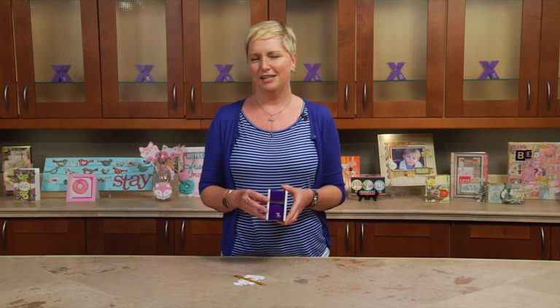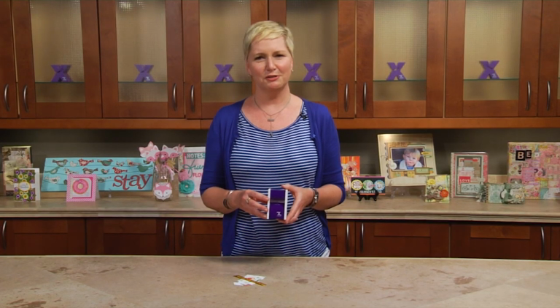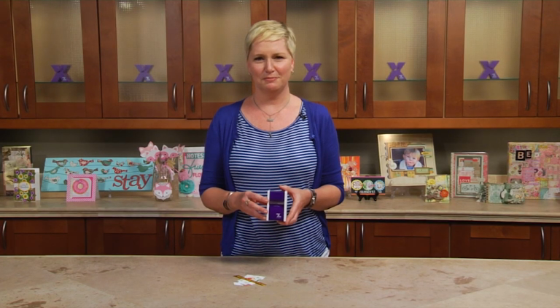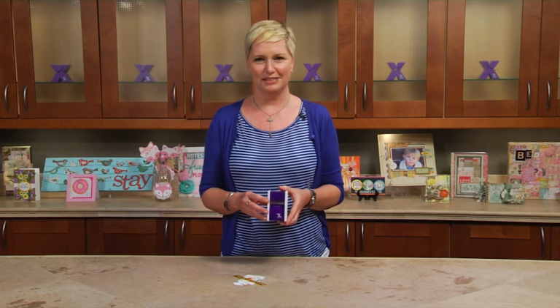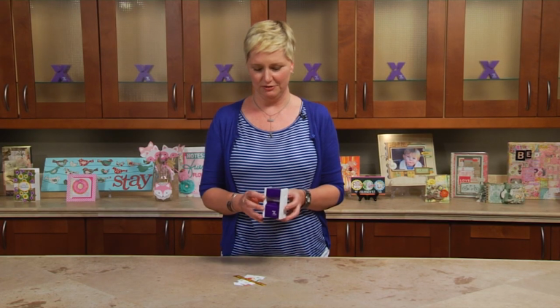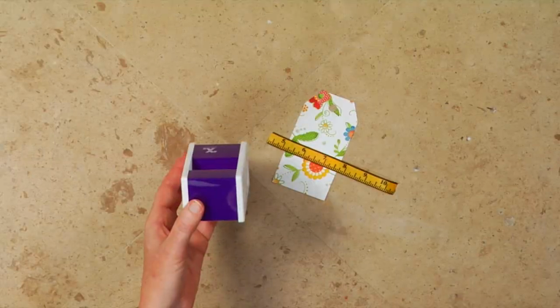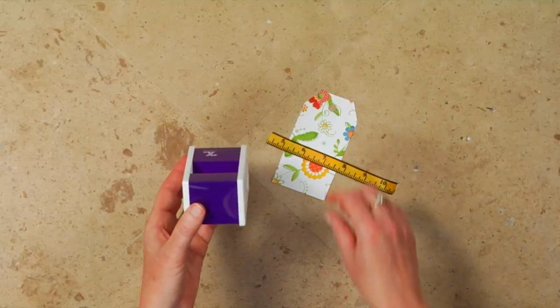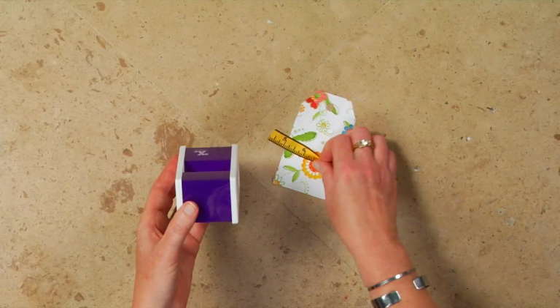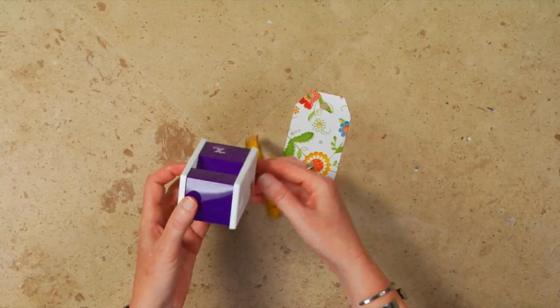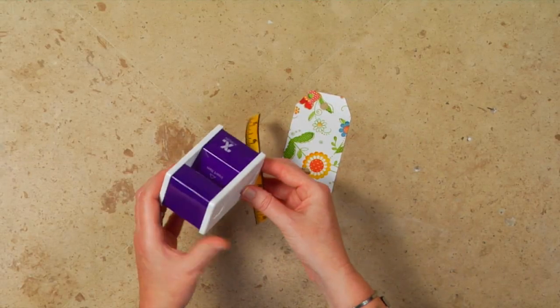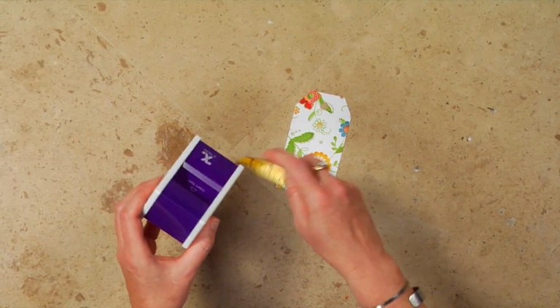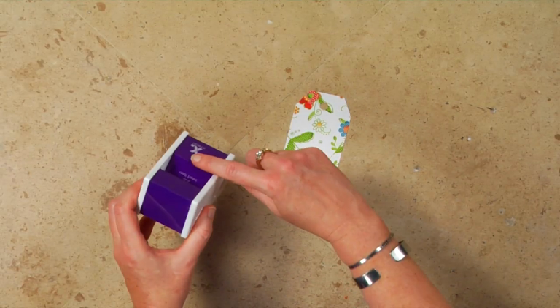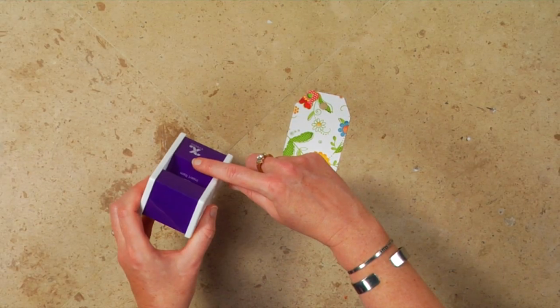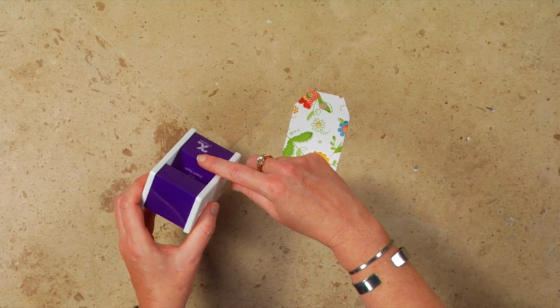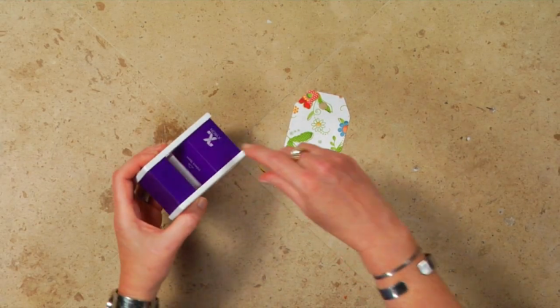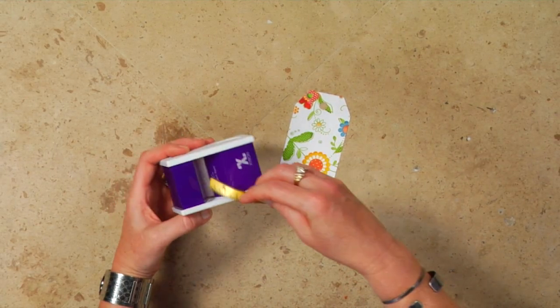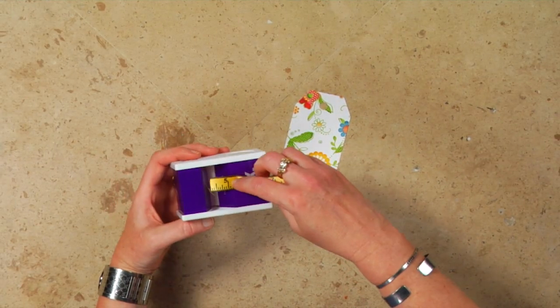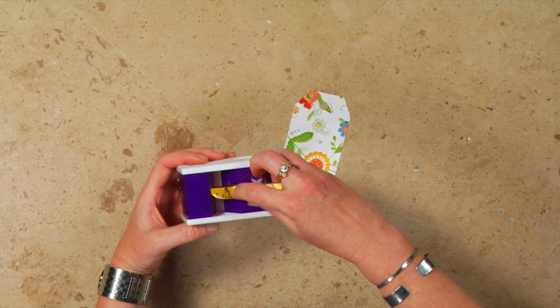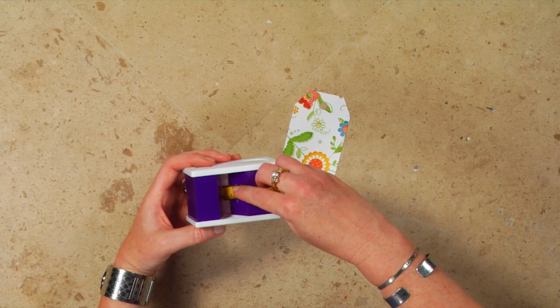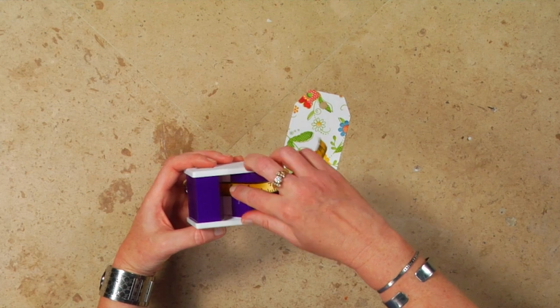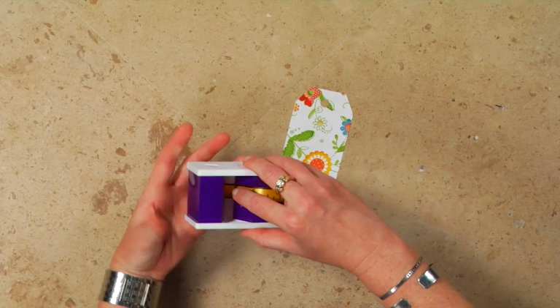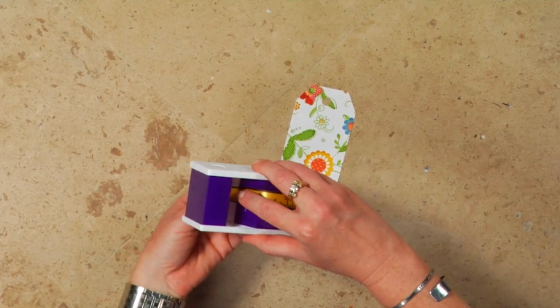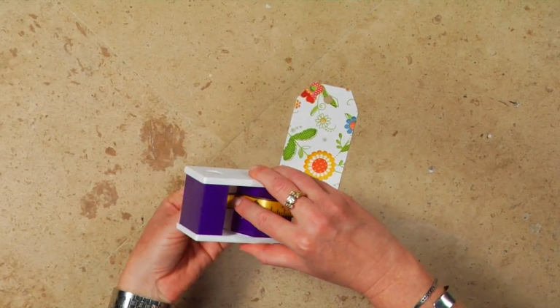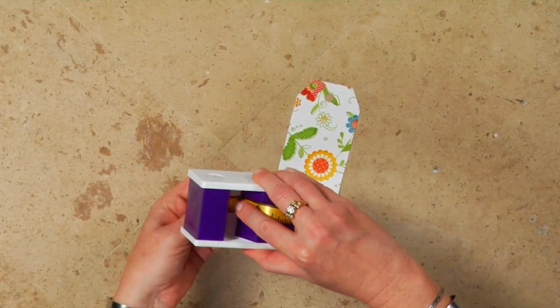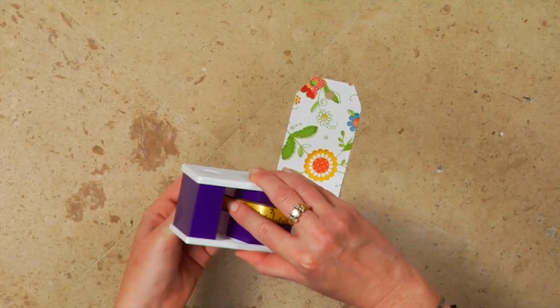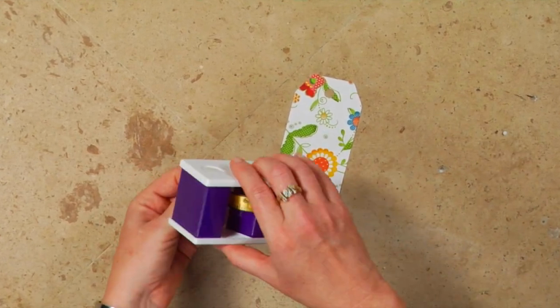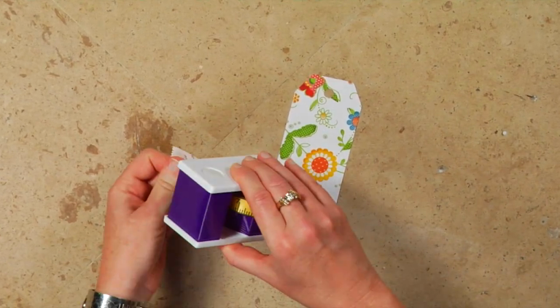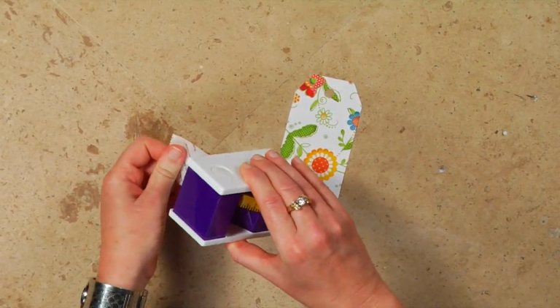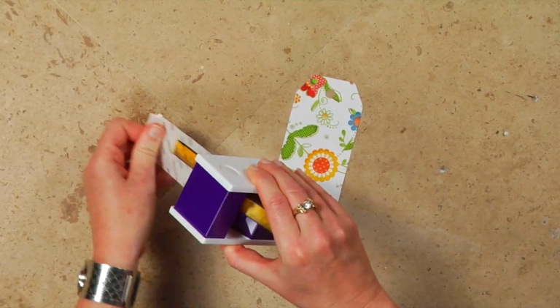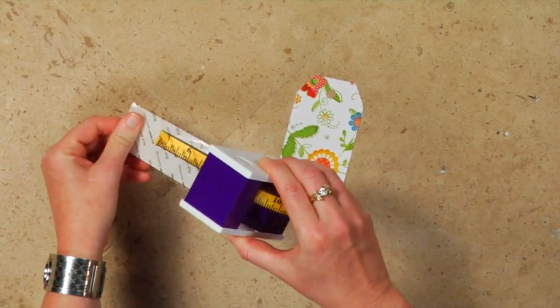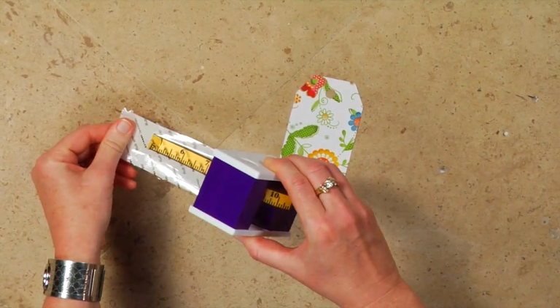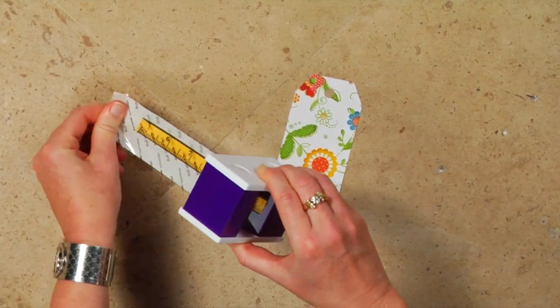It's also incredibly easy to use. The sticker maker actually tells you exactly where to insert your item. You're going to load it into the machine — and I'm using ribbon, which is very difficult to put adhesive on, except with the Xyron sticker maker.